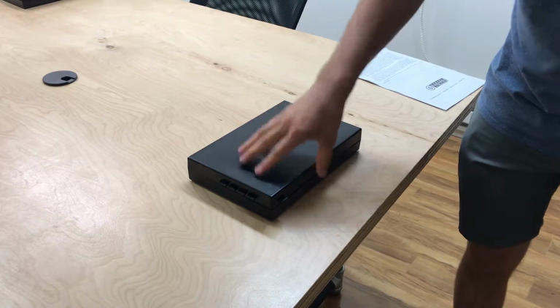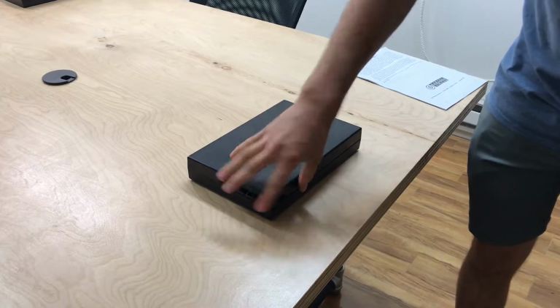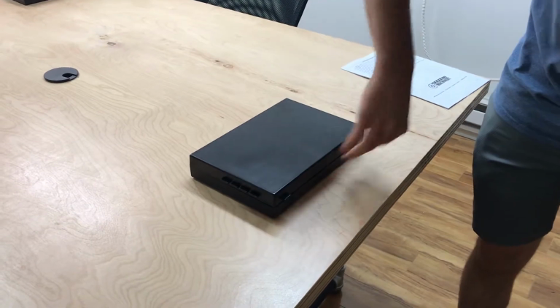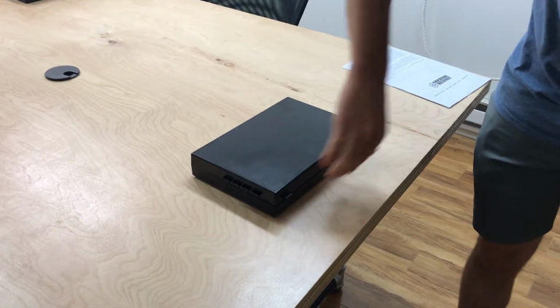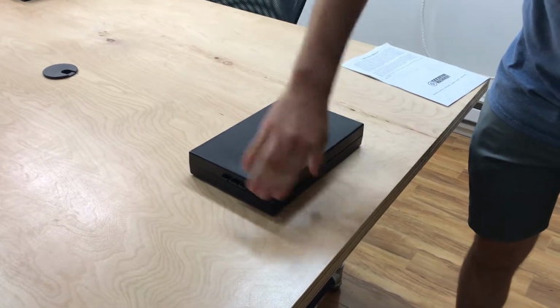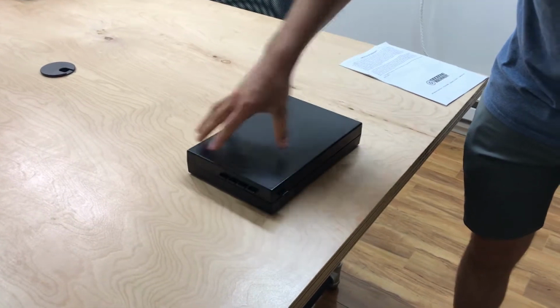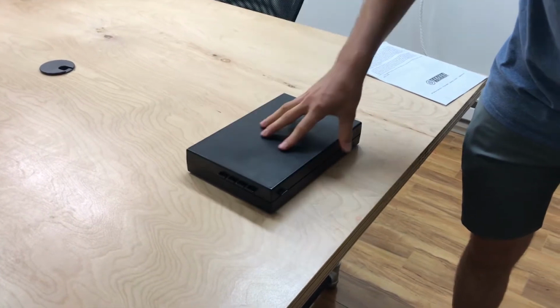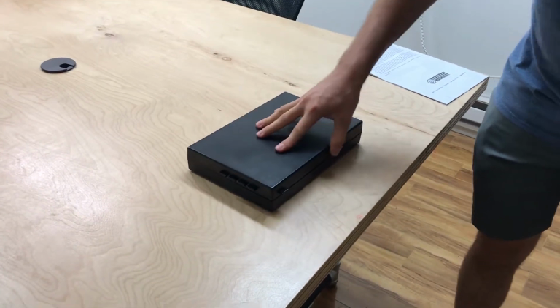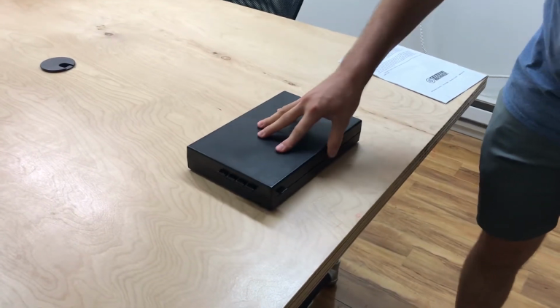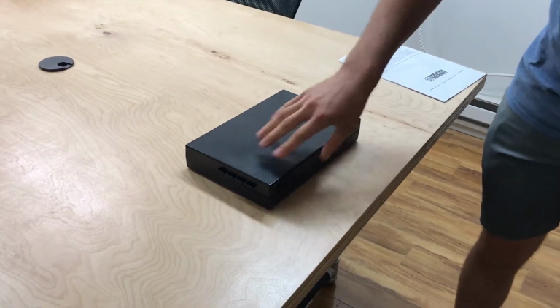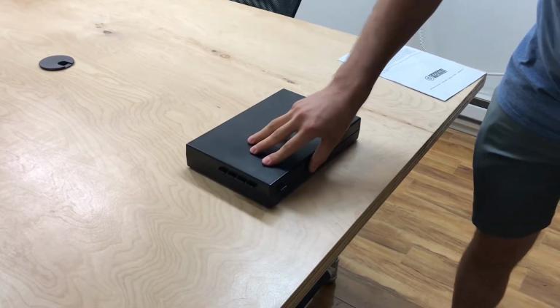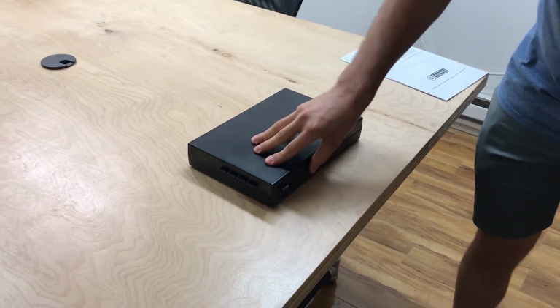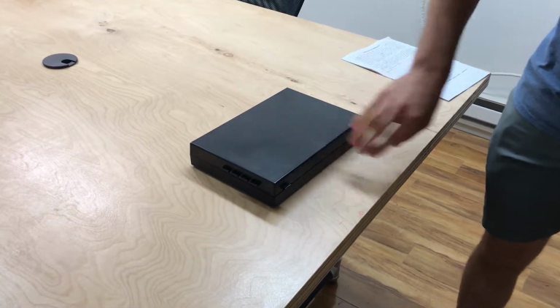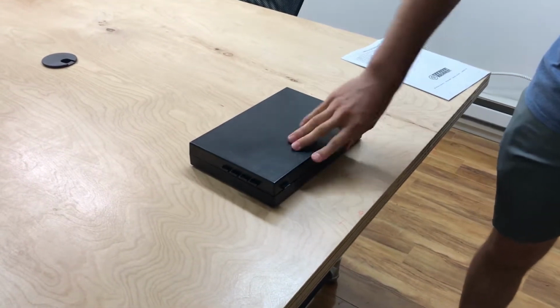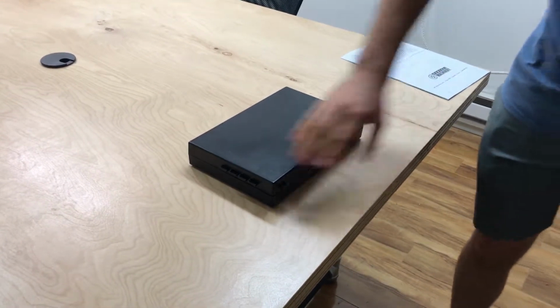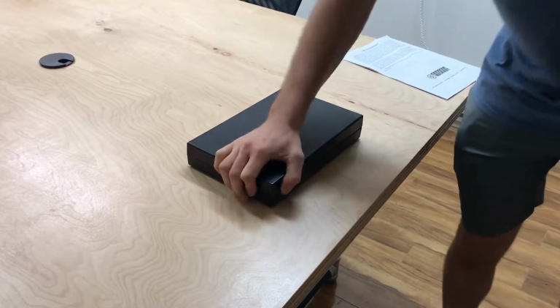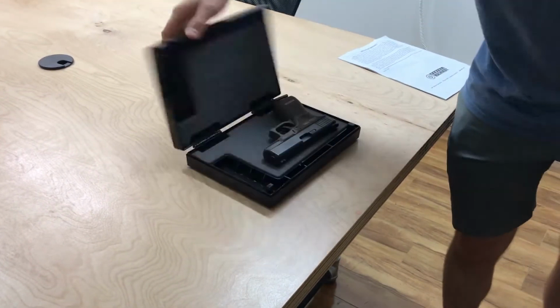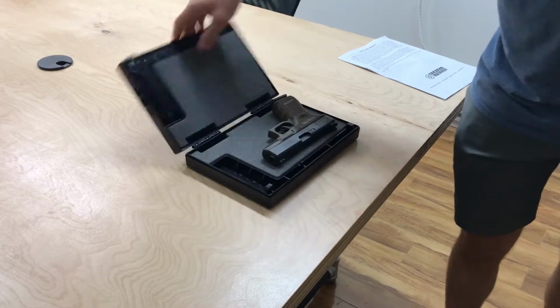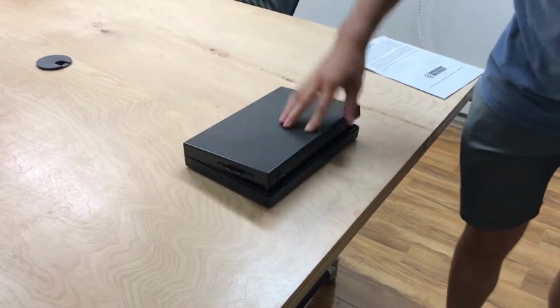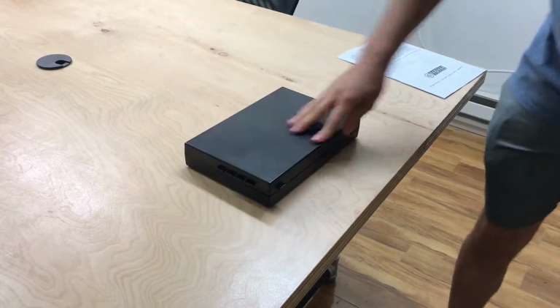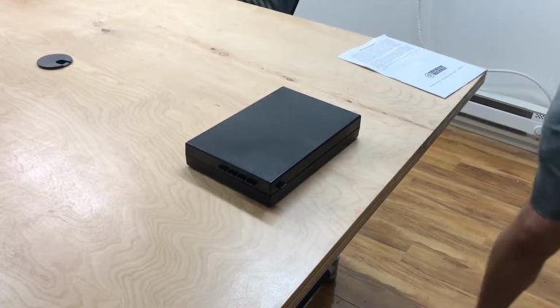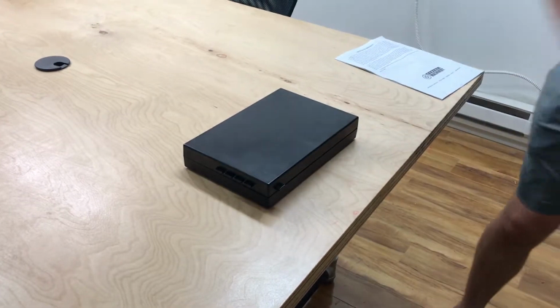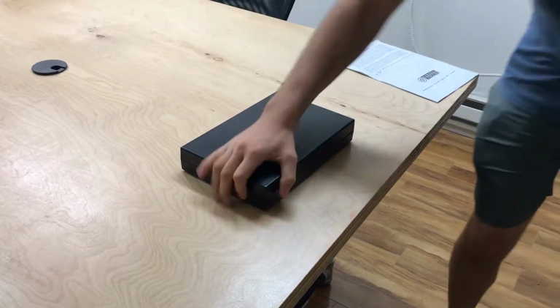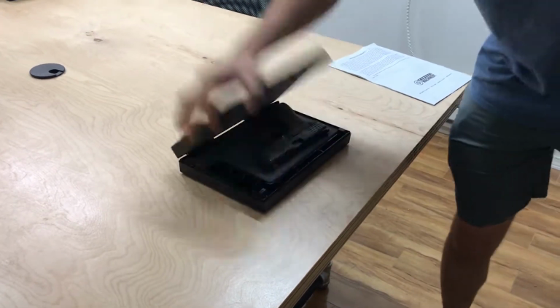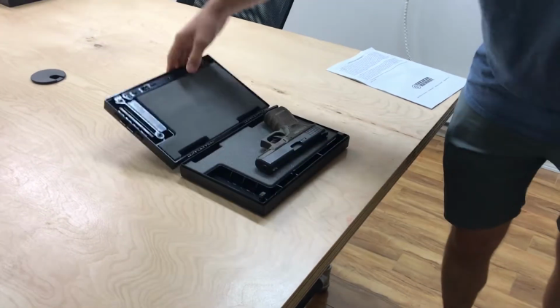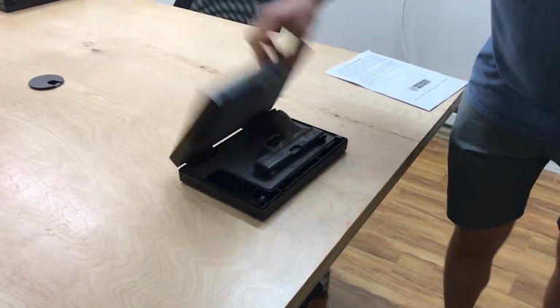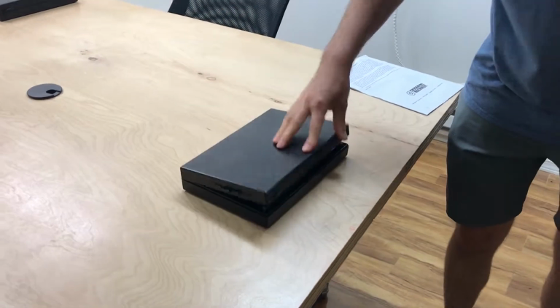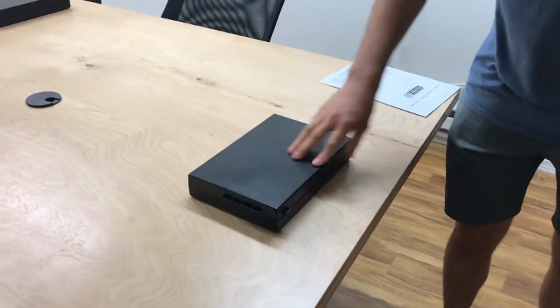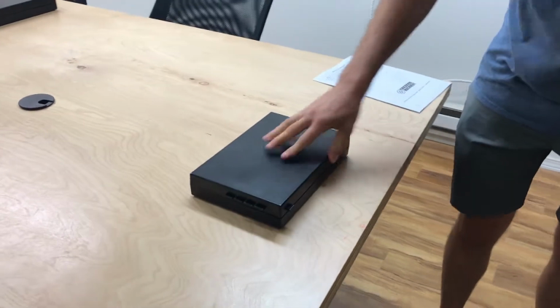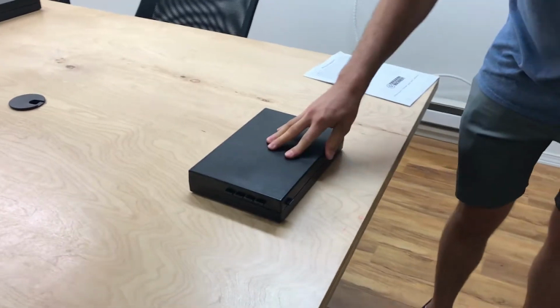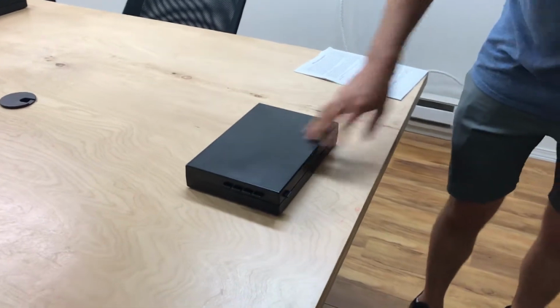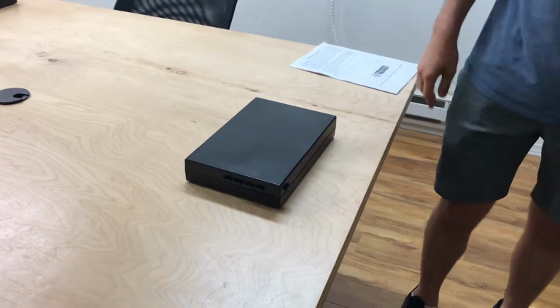But yeah, definitely so long as those bumpers don't have any dust, once there's weight in it, that's really locked down. There's no sliding around or anything like that.